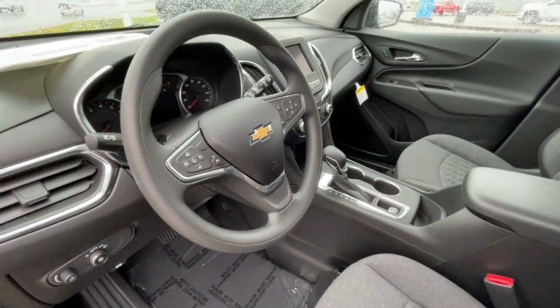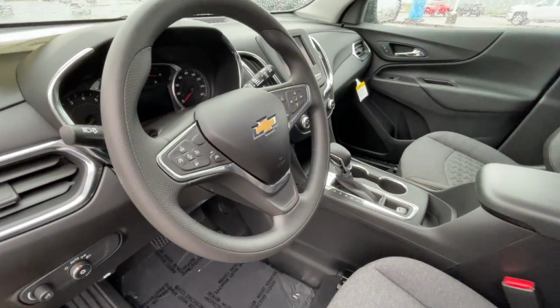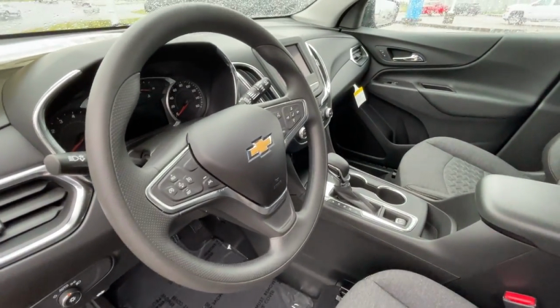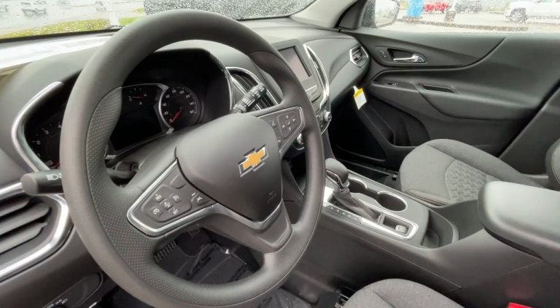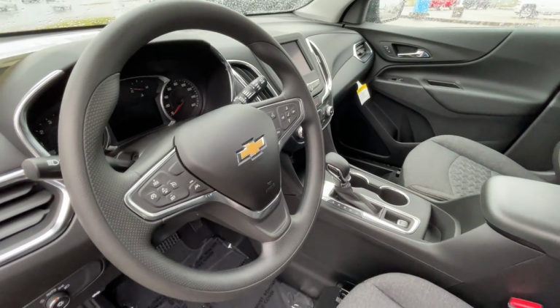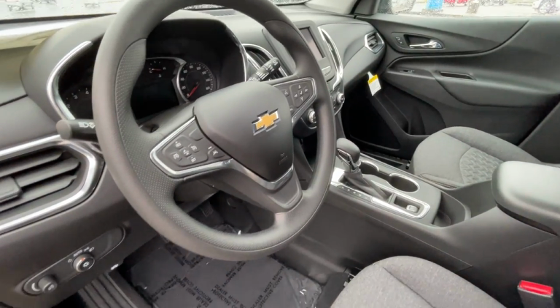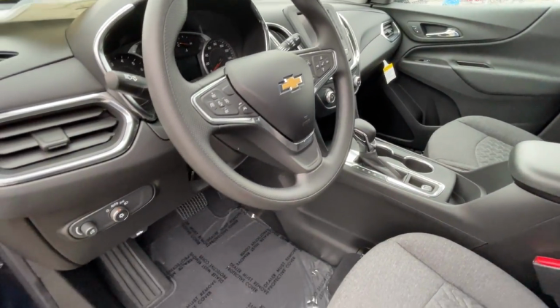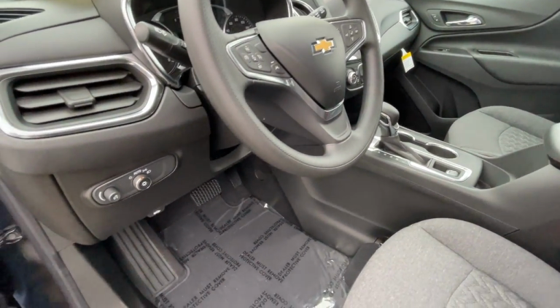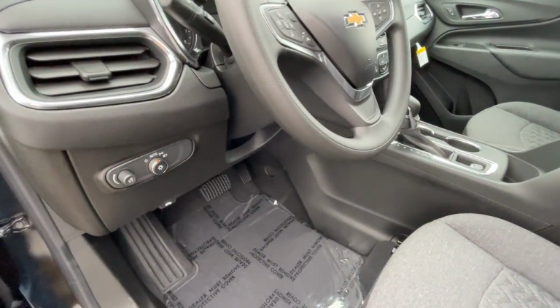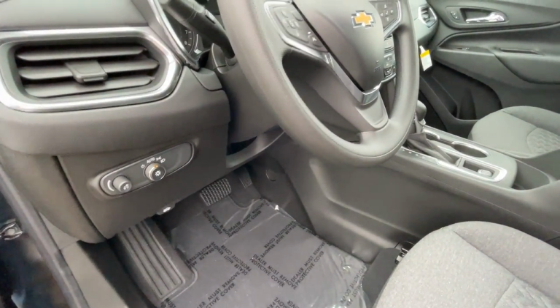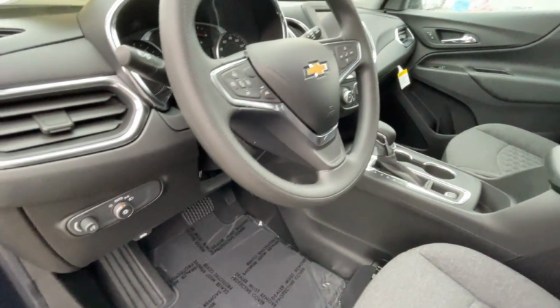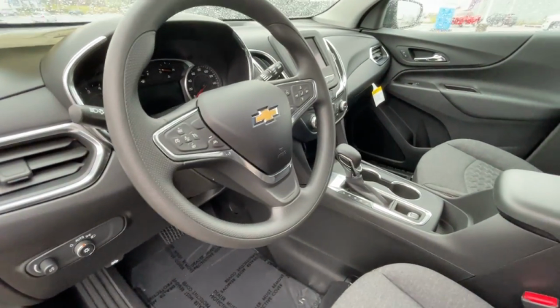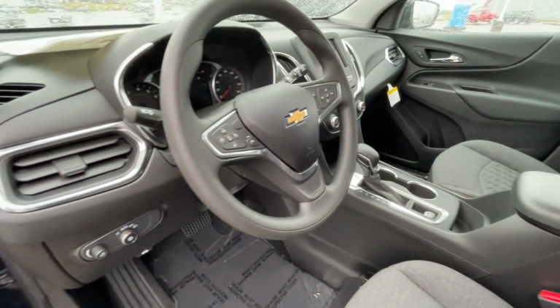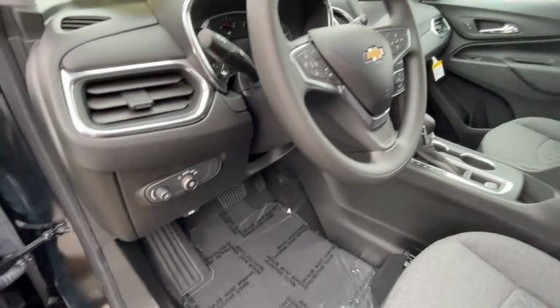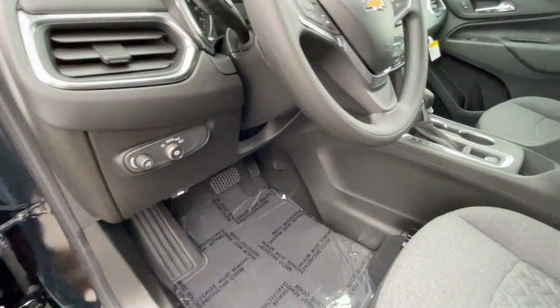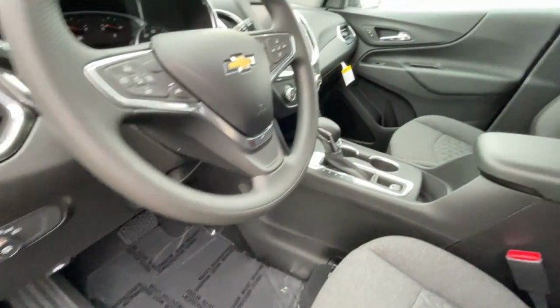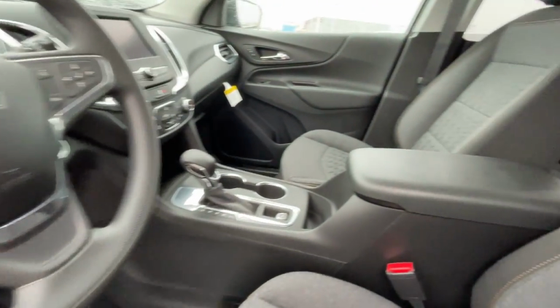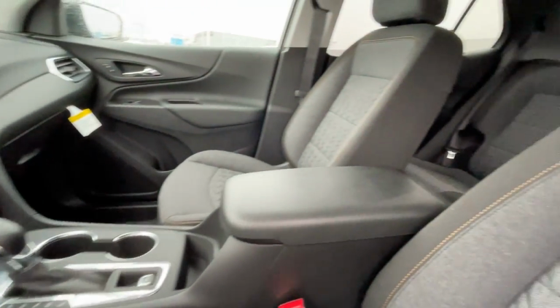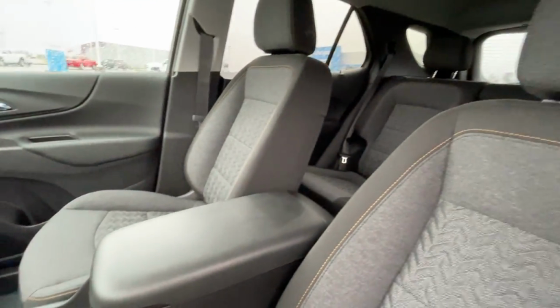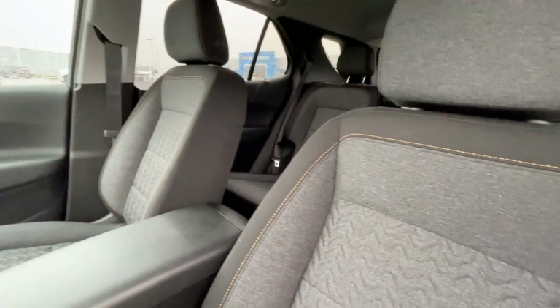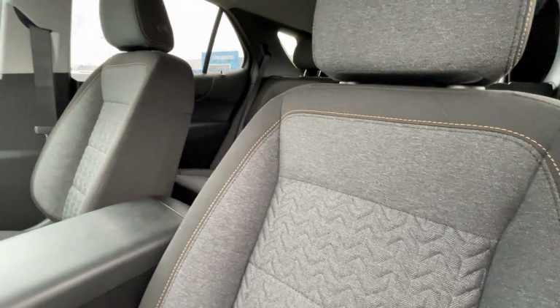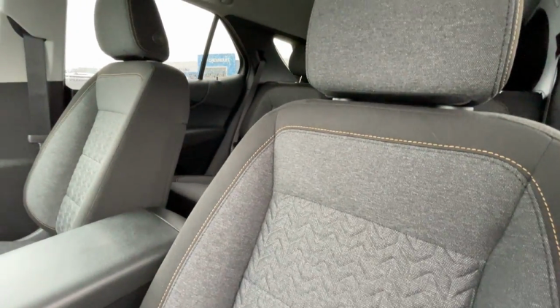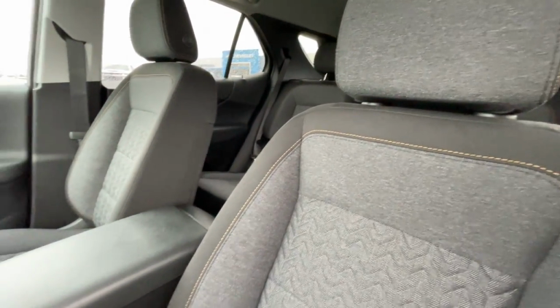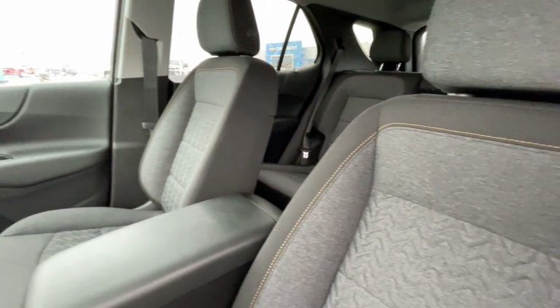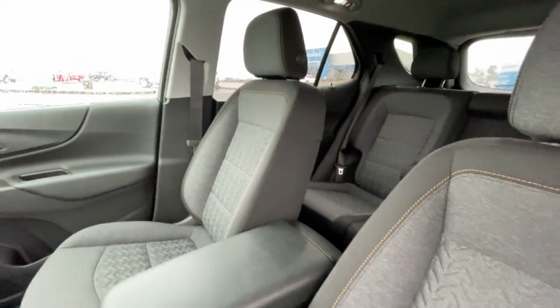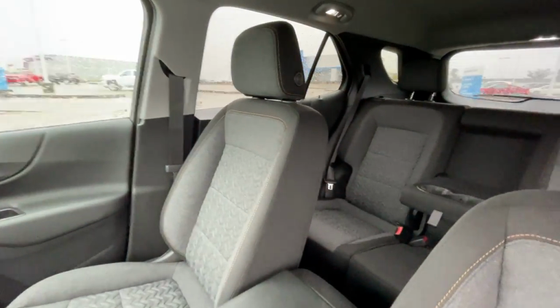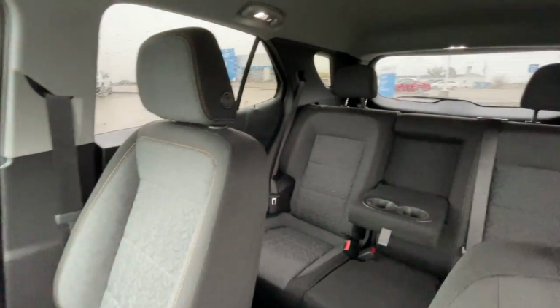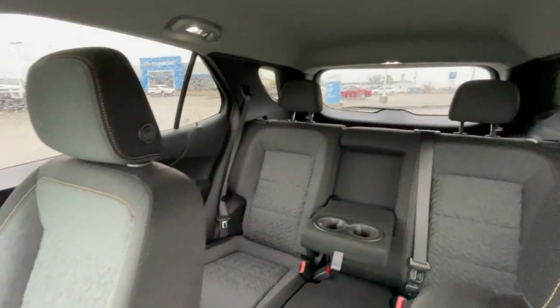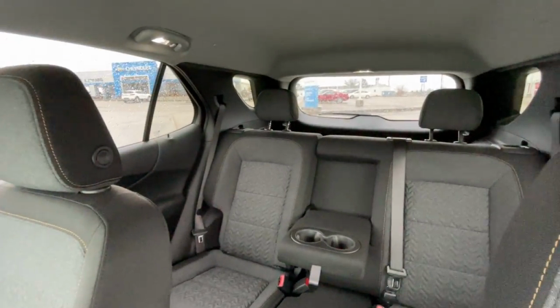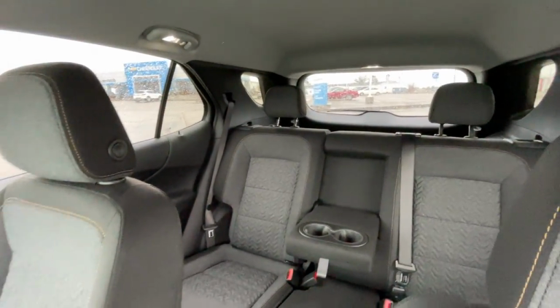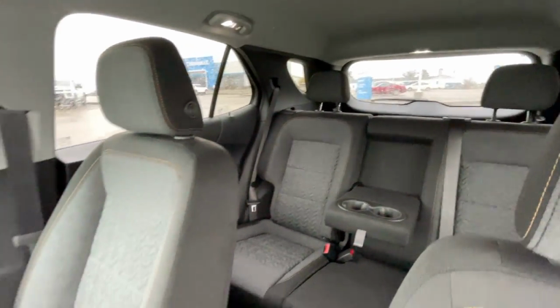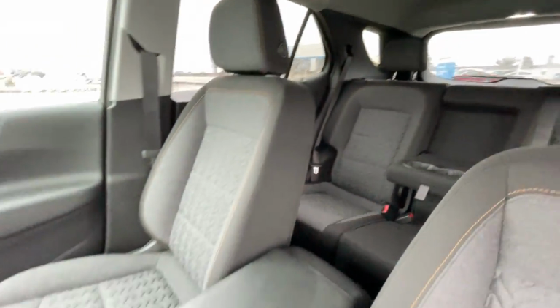Backup camera, Android Auto, Apple CarPlay, safety package. This is really, really nice — look at that interior. Plenty of room. Brand new SUV.